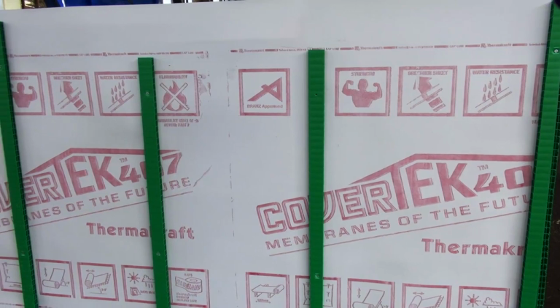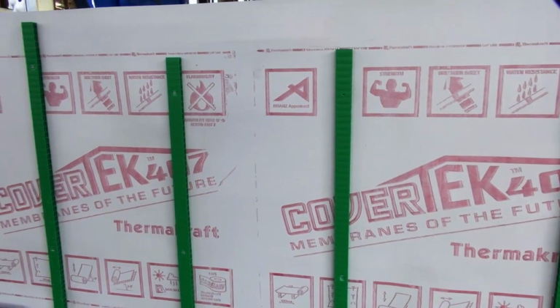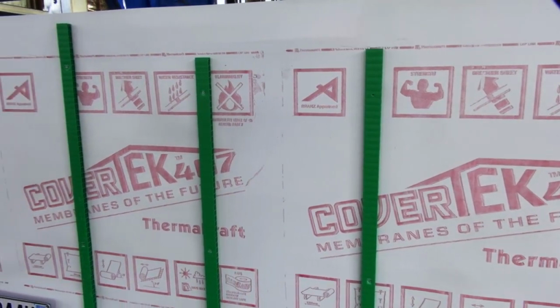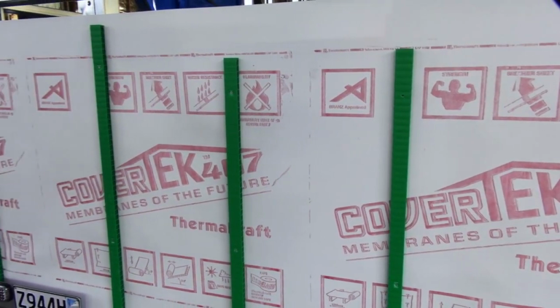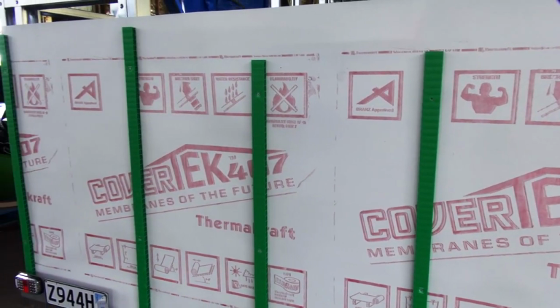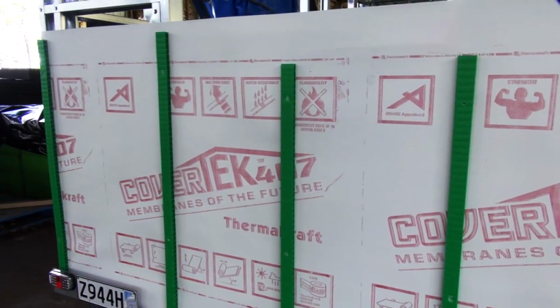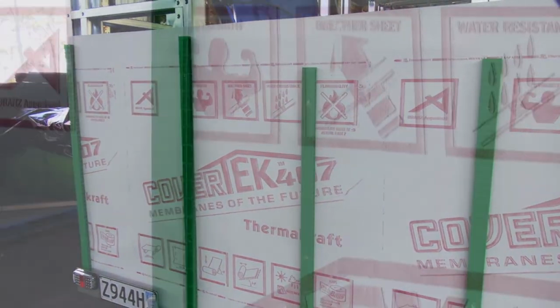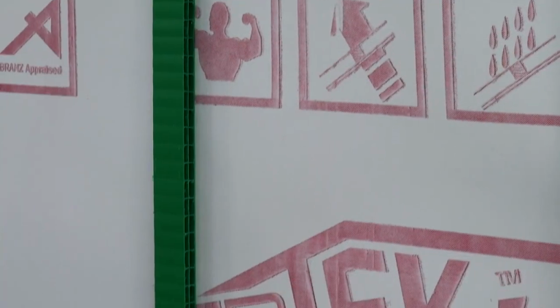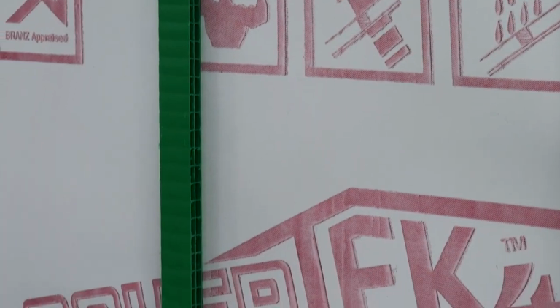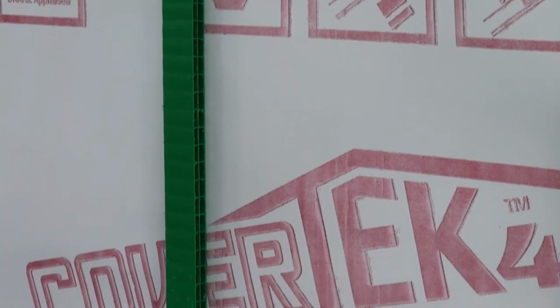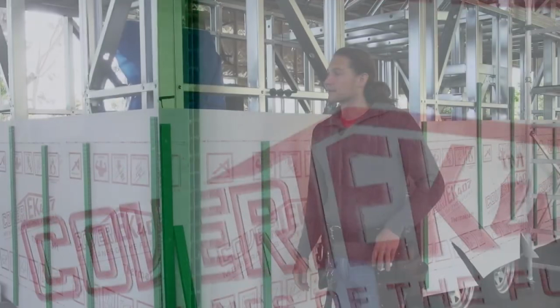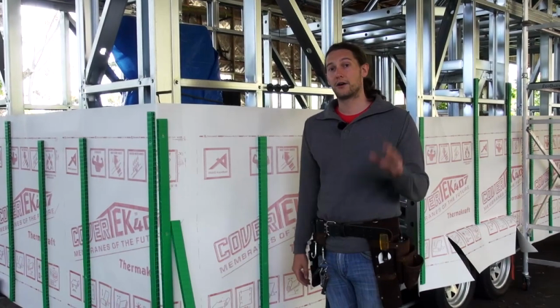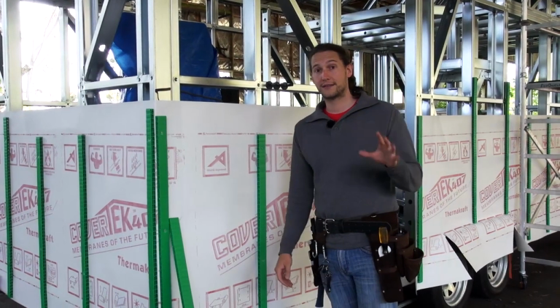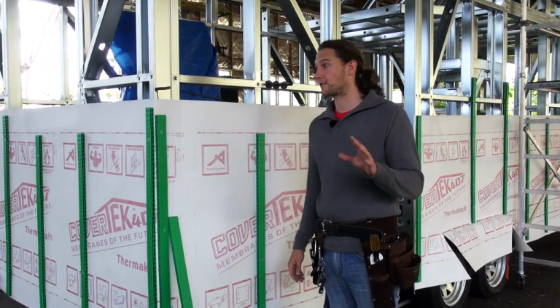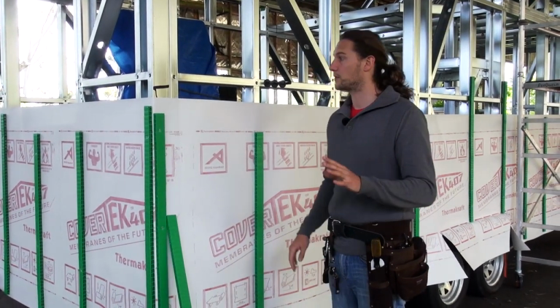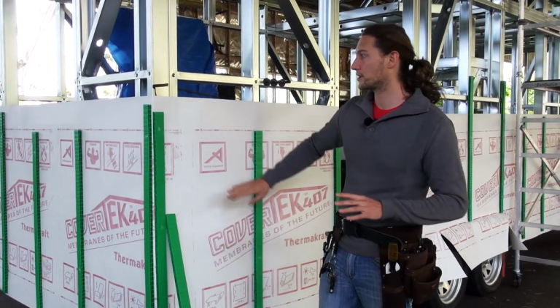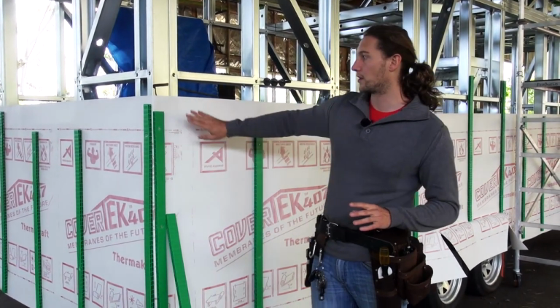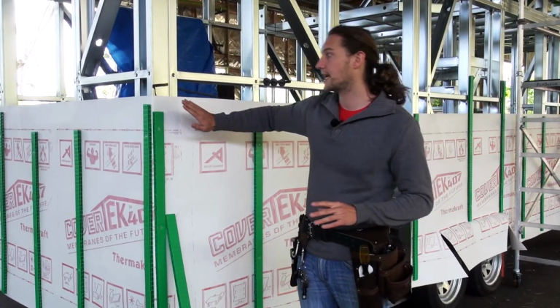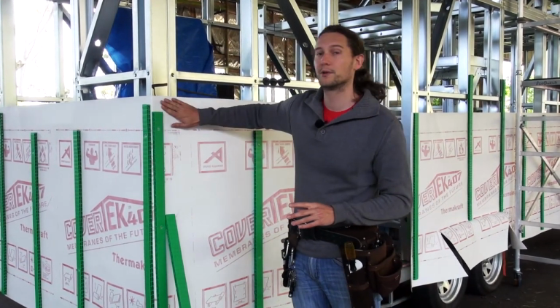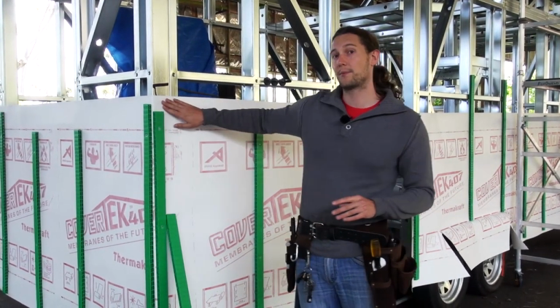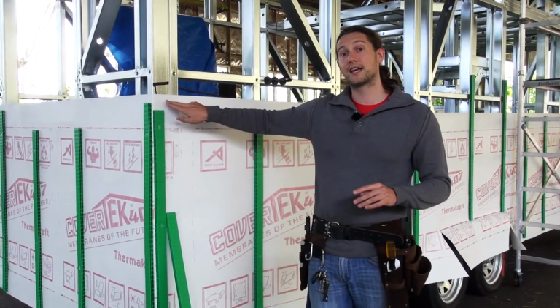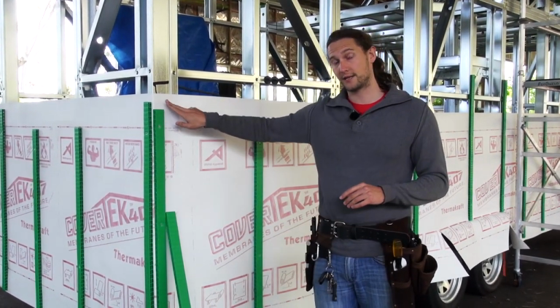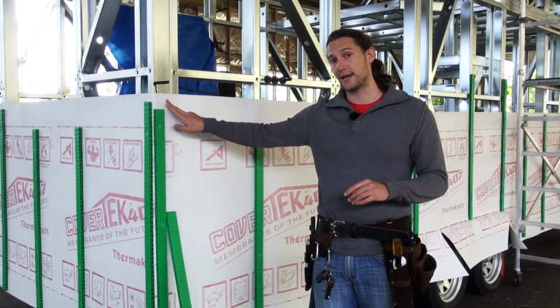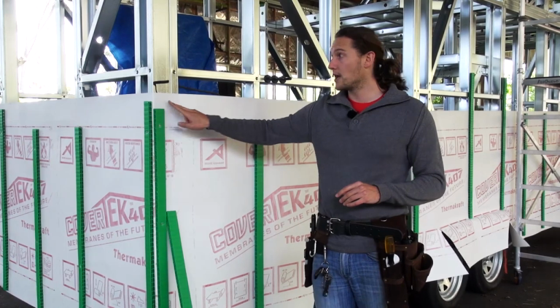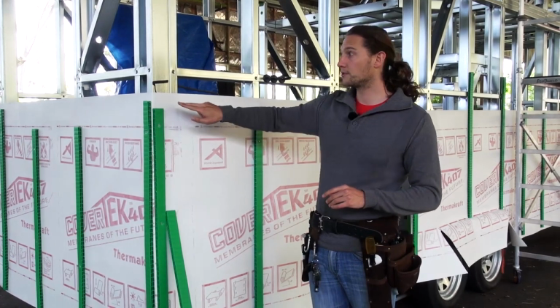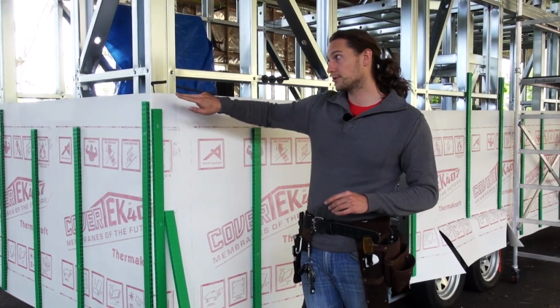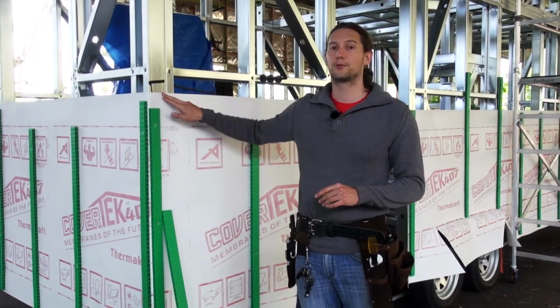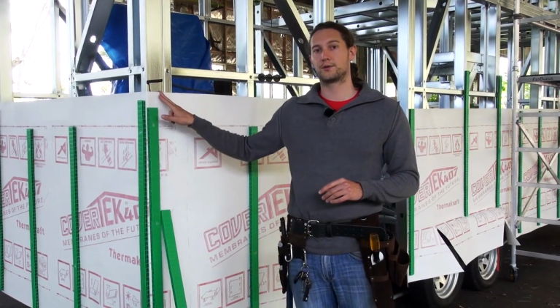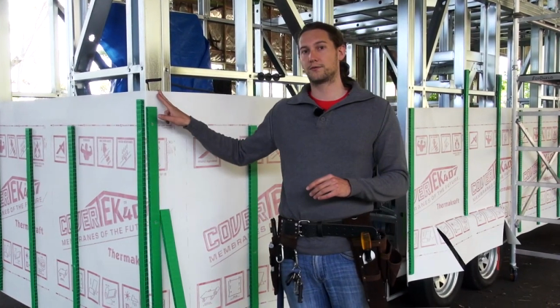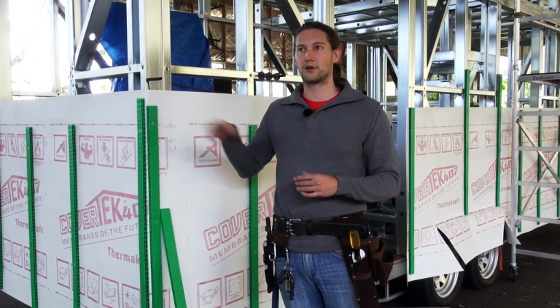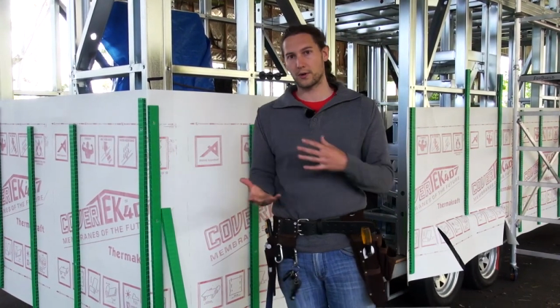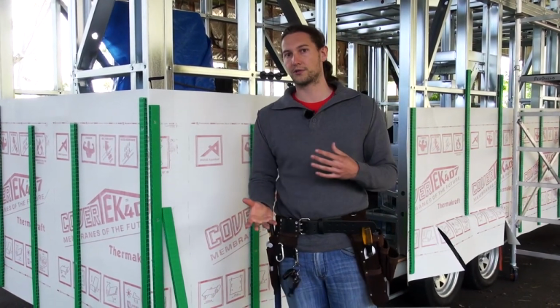The building wrap that we're using is CoverTech 407 from Thermacraft. Now if you had a timber frame, you would actually go around attaching the building wrap and stapling it into place. But because you can't put staples into a steel frame, there are a few other options.